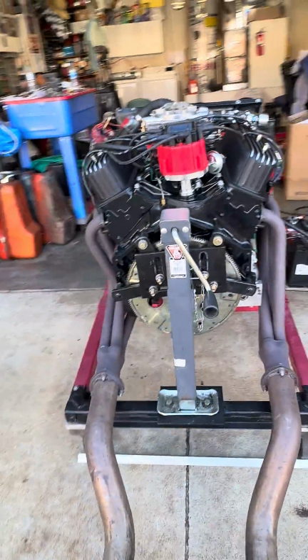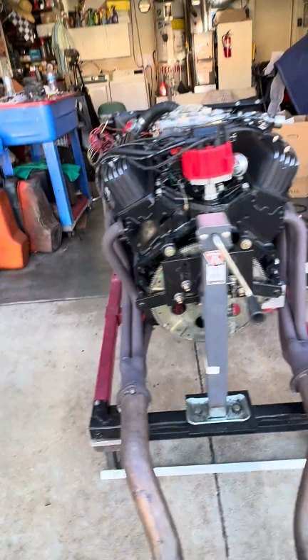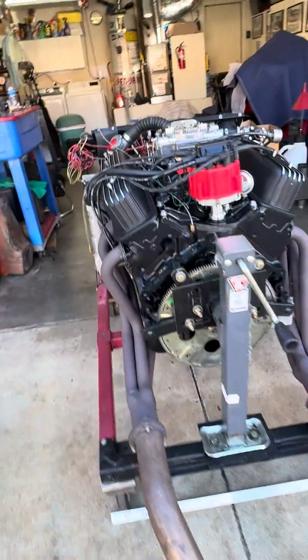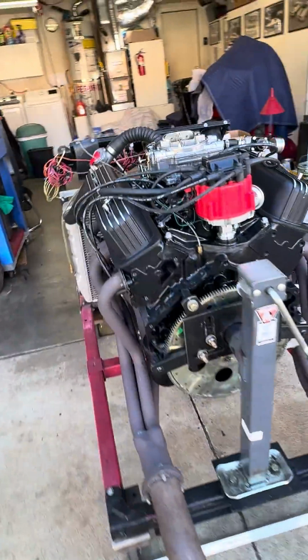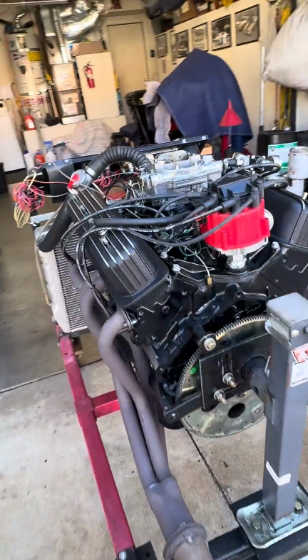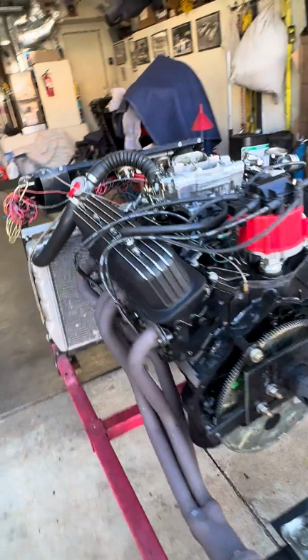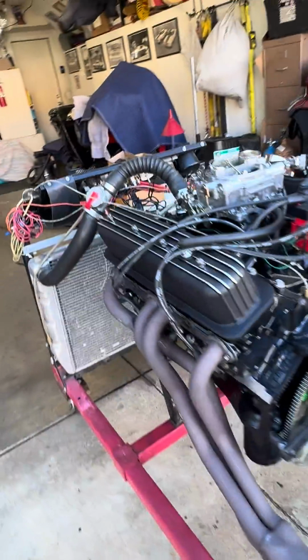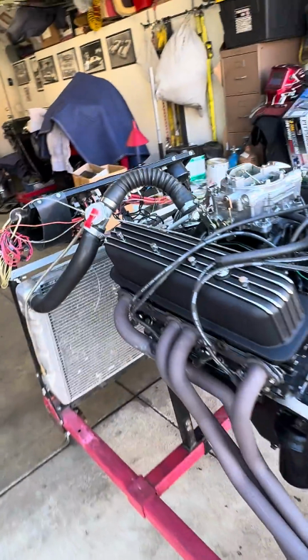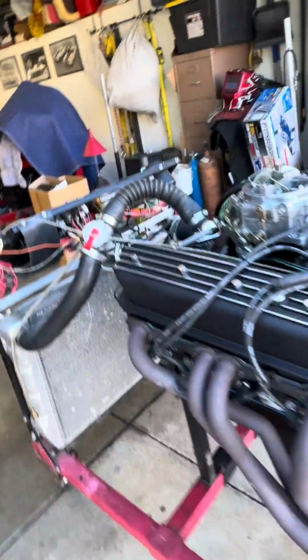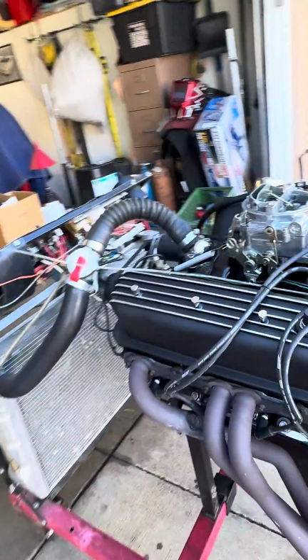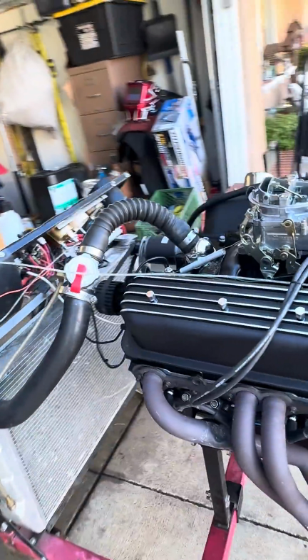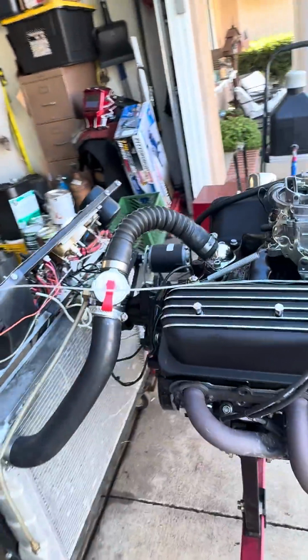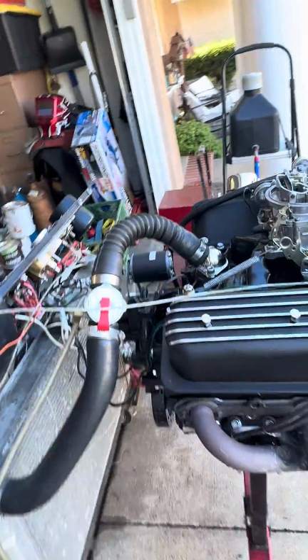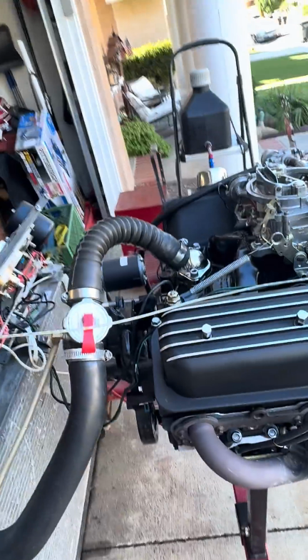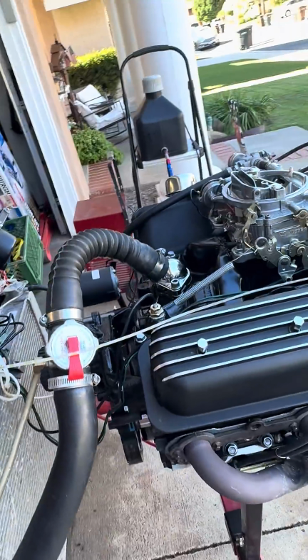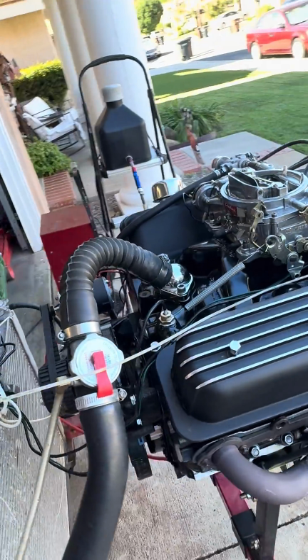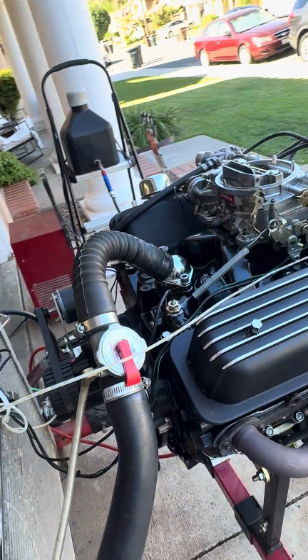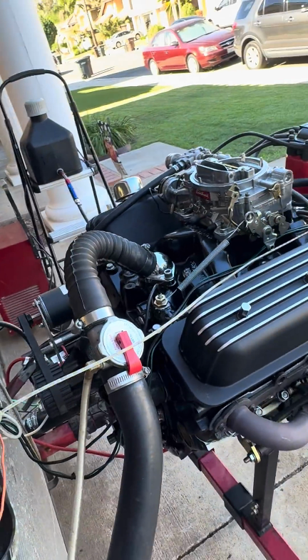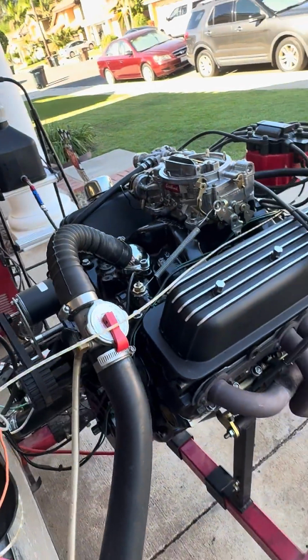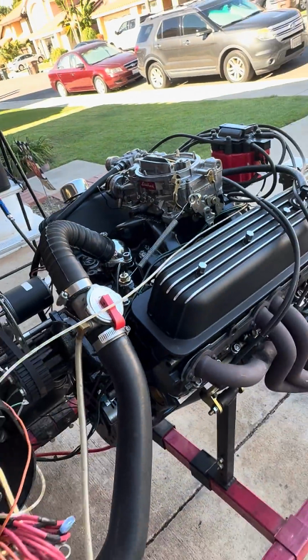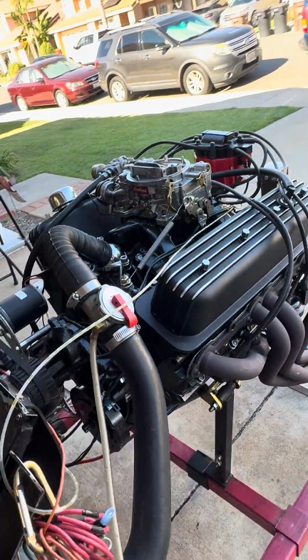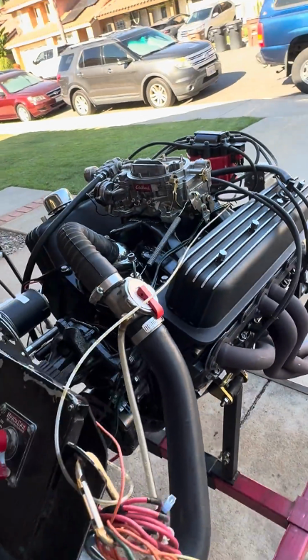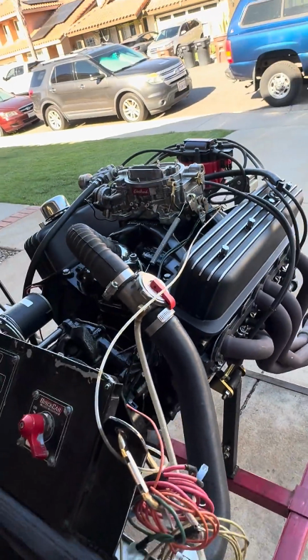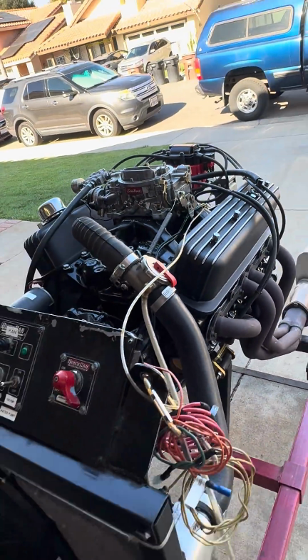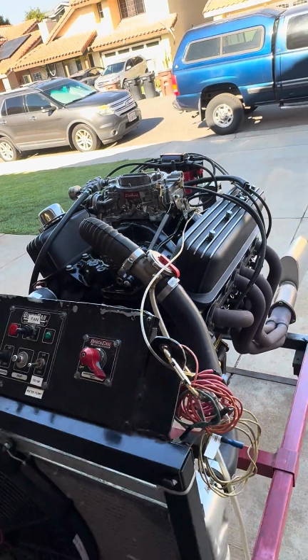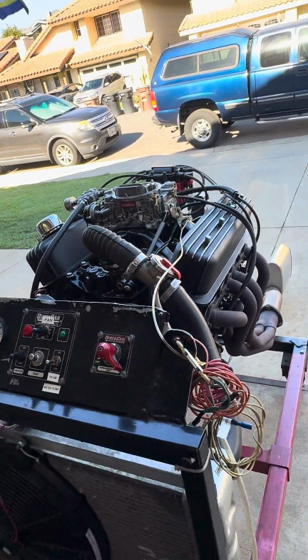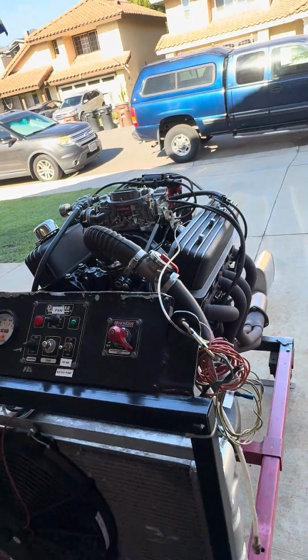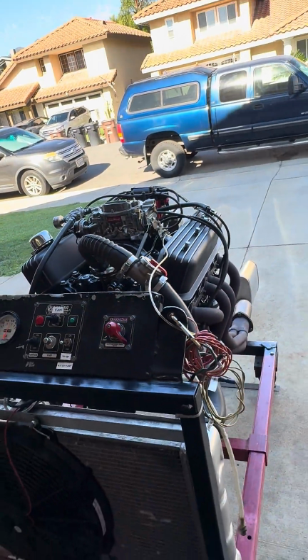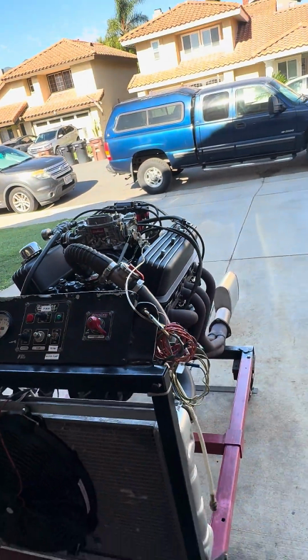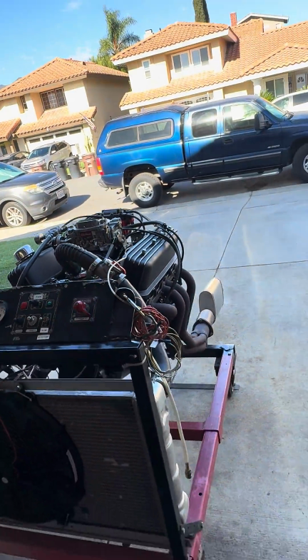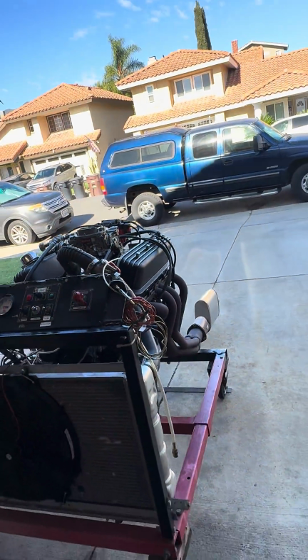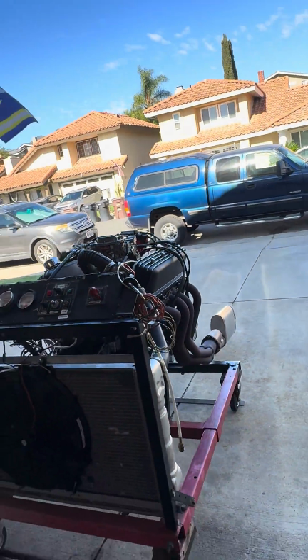It's making 400 horsepower and about 420 foot-pounds of torque. Go ahead and fire this thing up so you guys can hear it run.